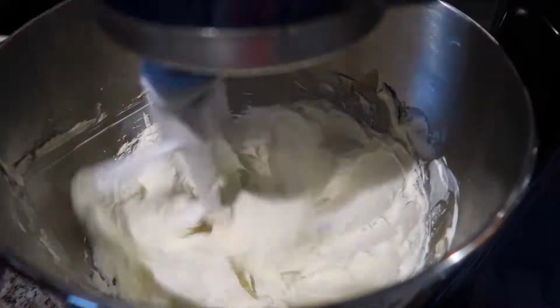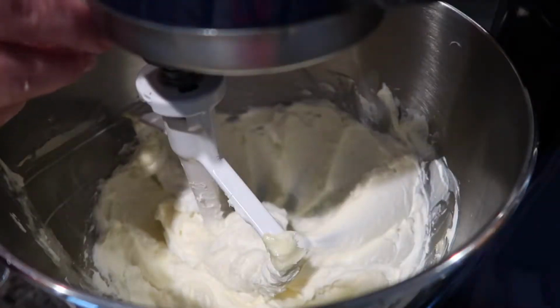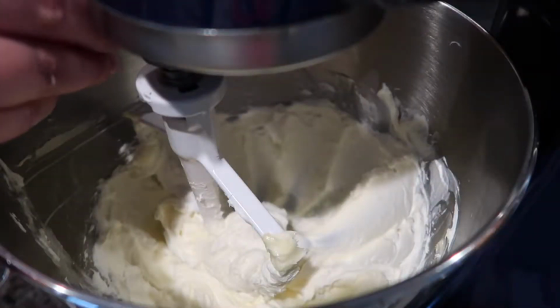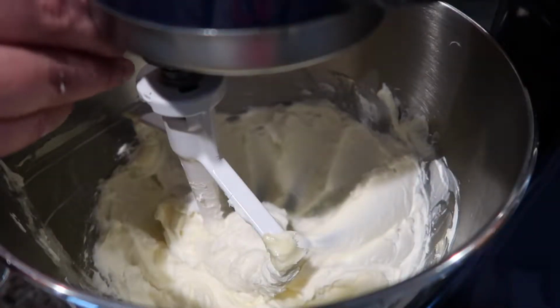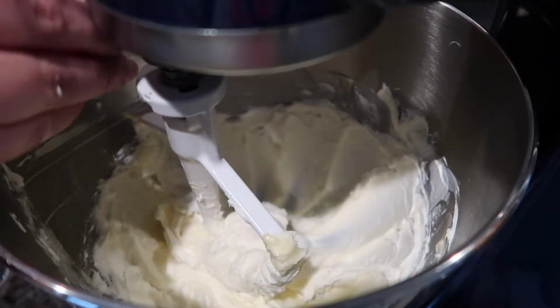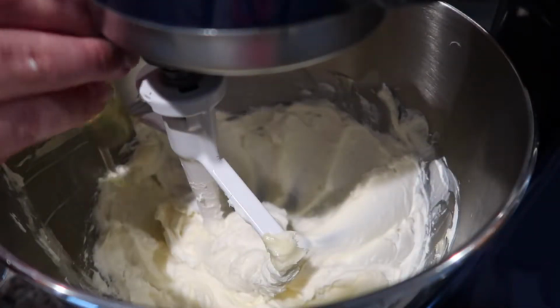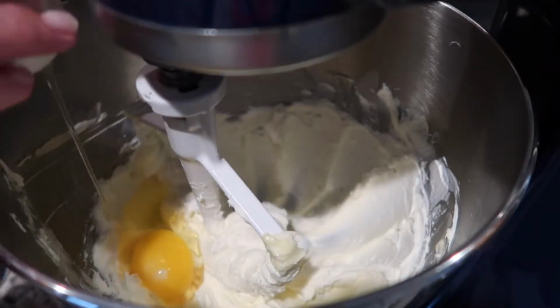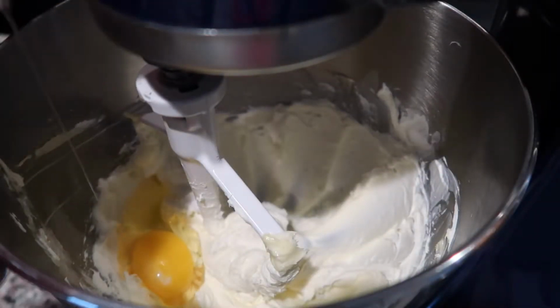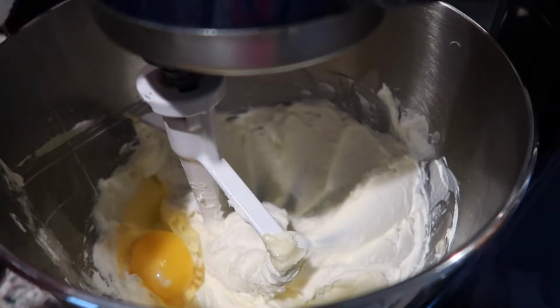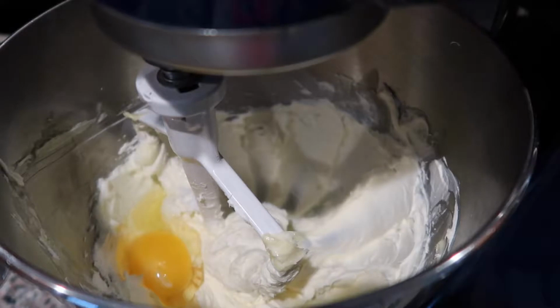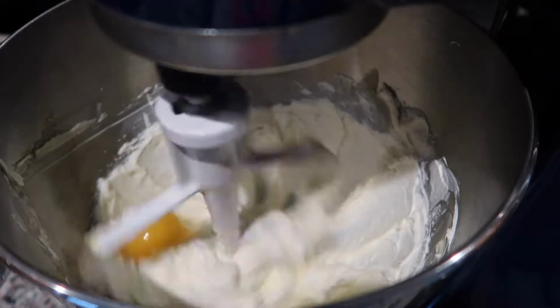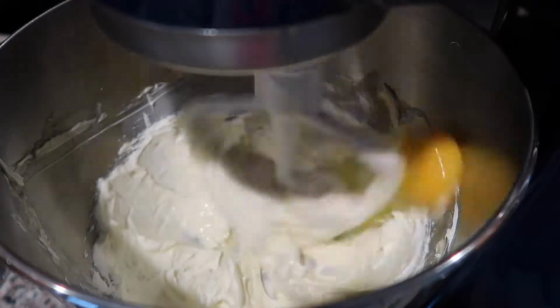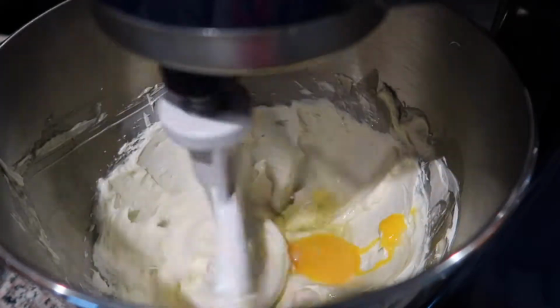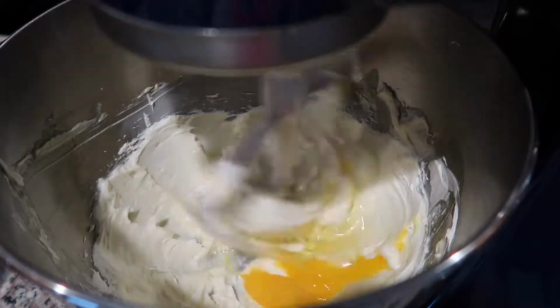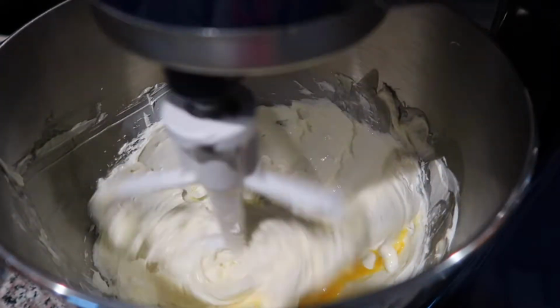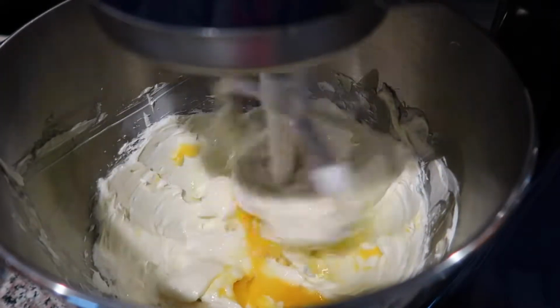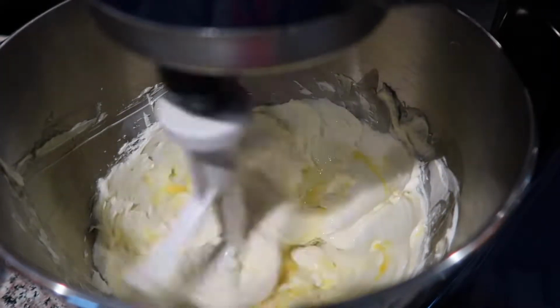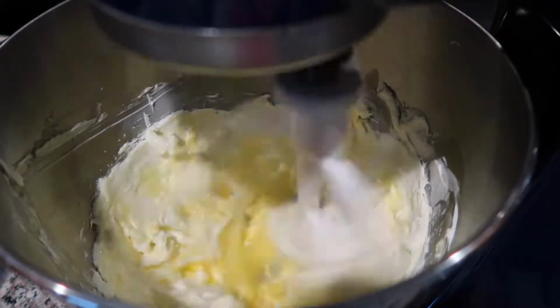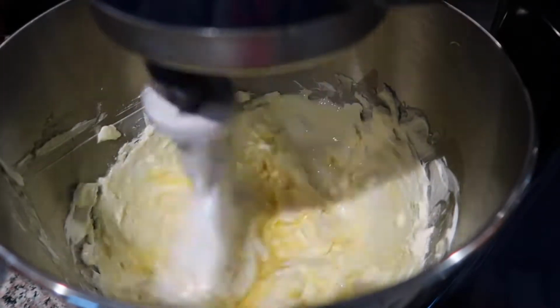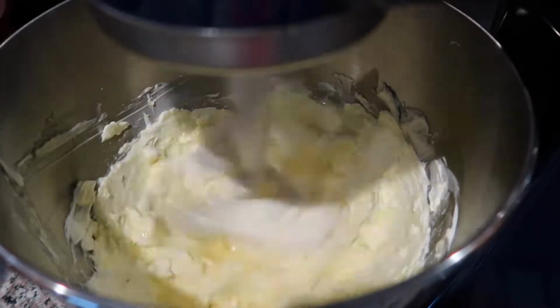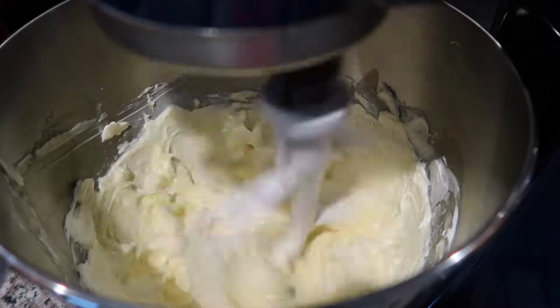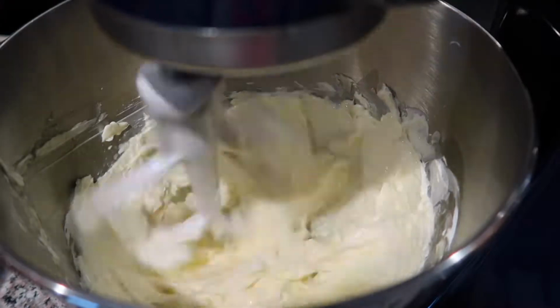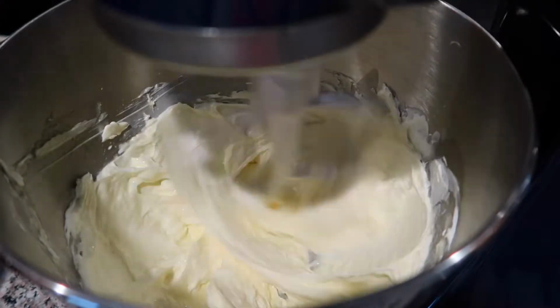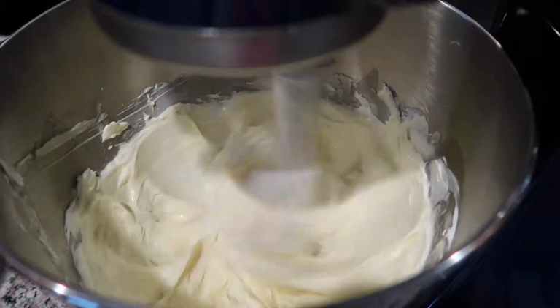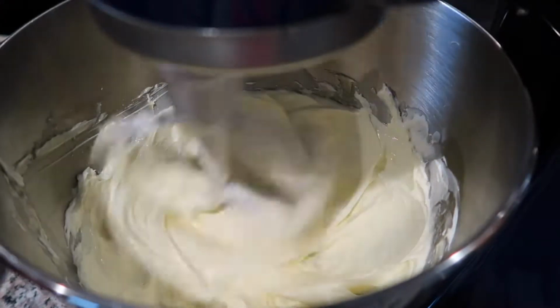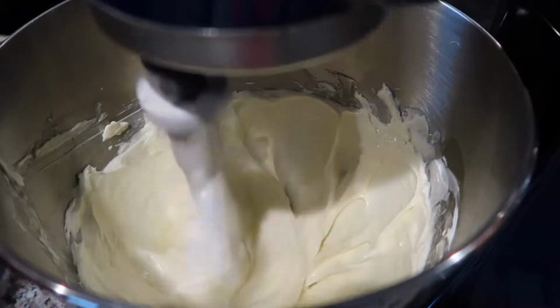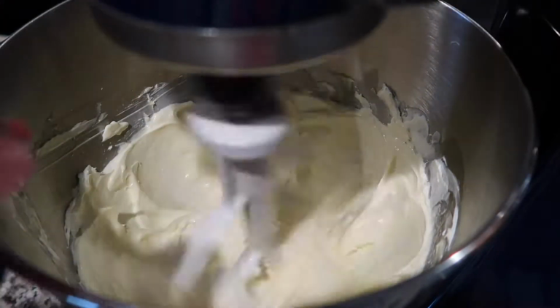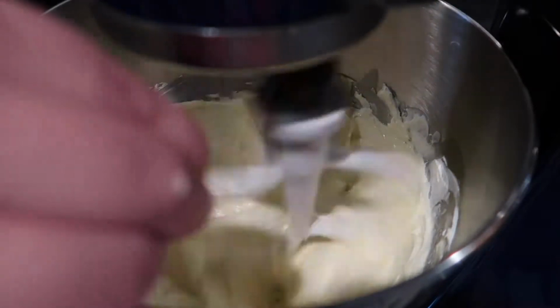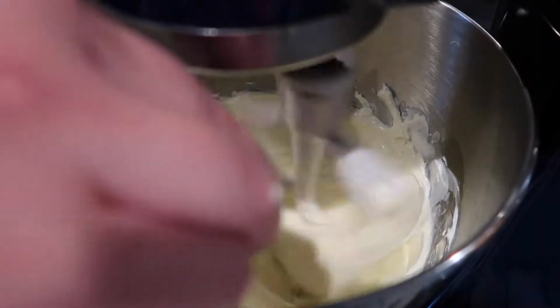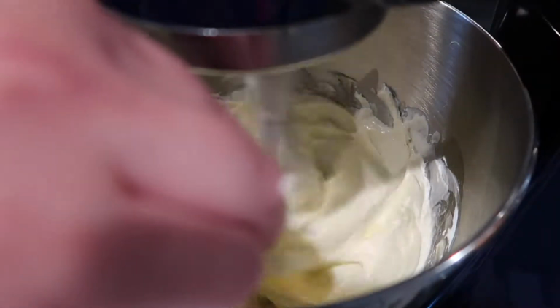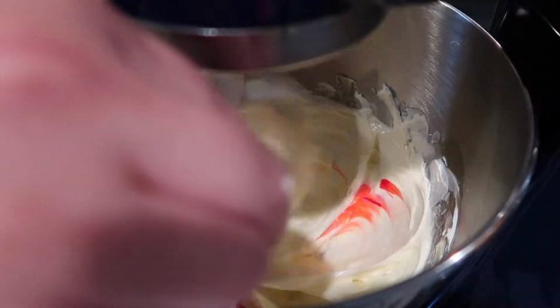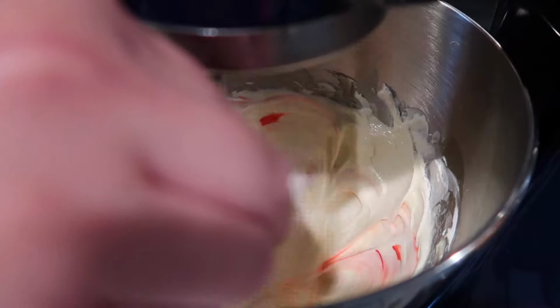Next I'm going to add one egg and beat that in as well. Then I'm going to add one tablespoon of red food coloring.